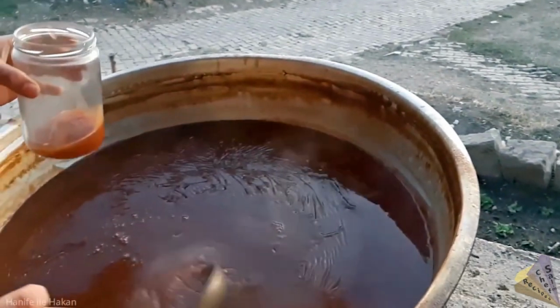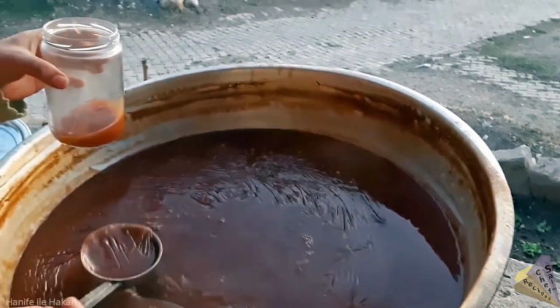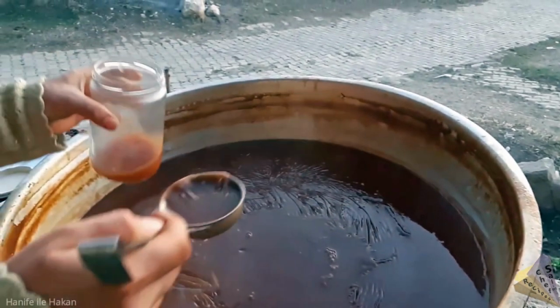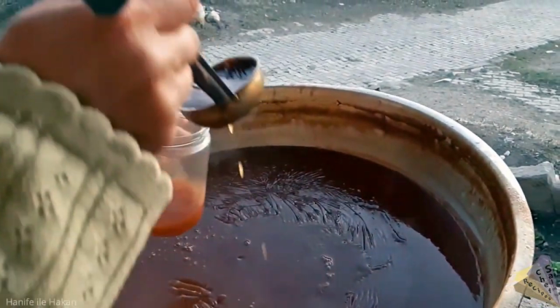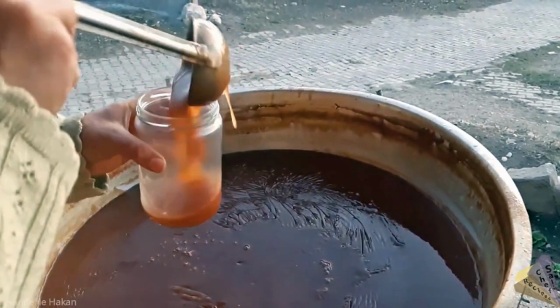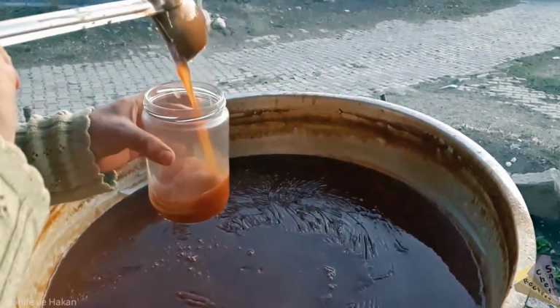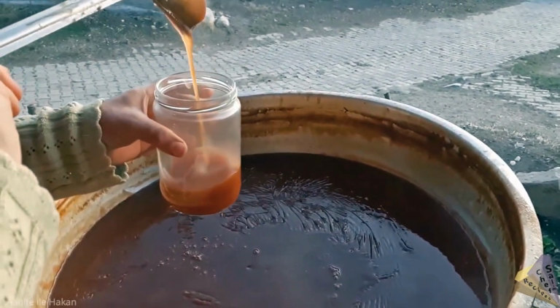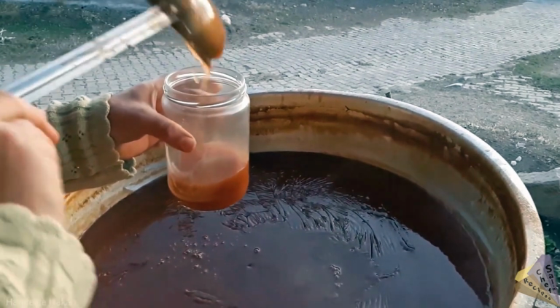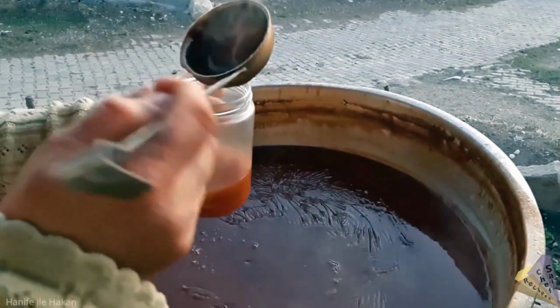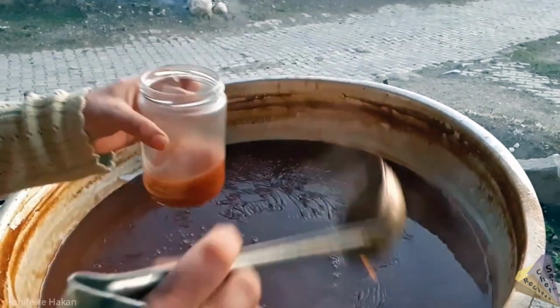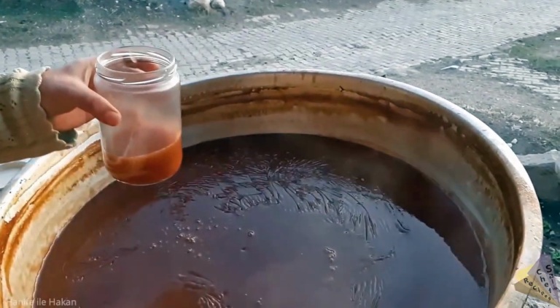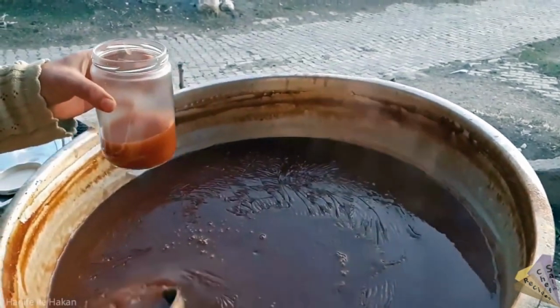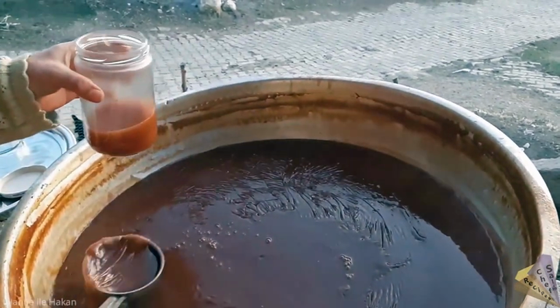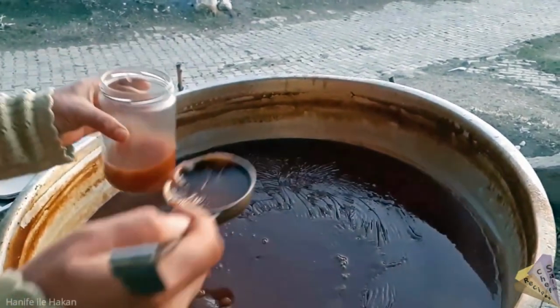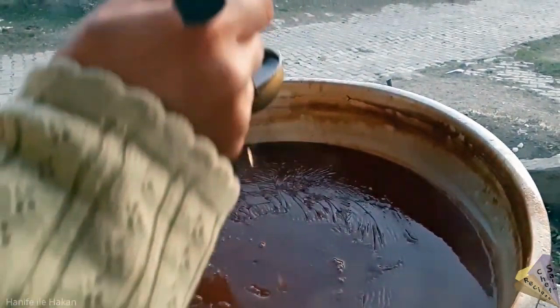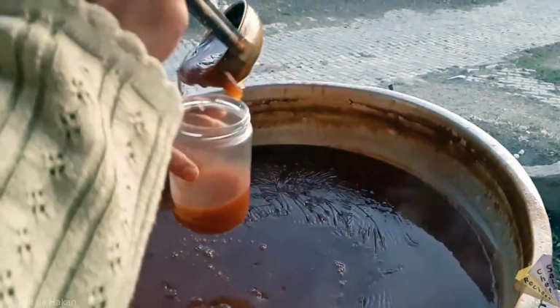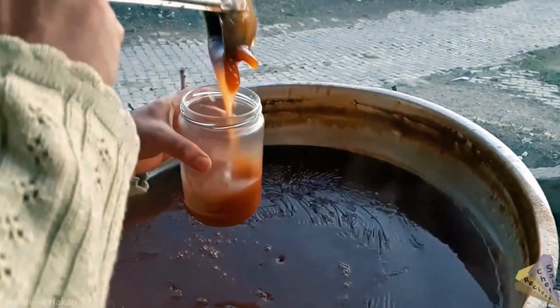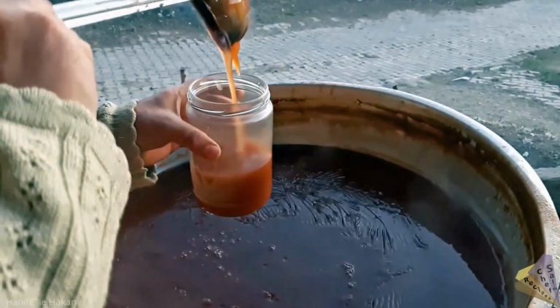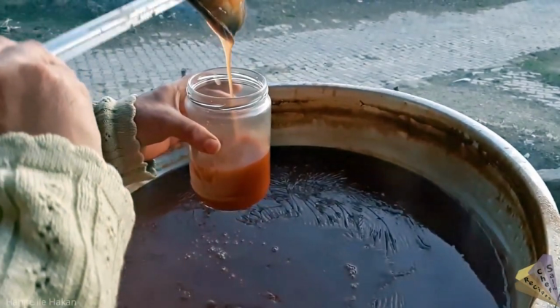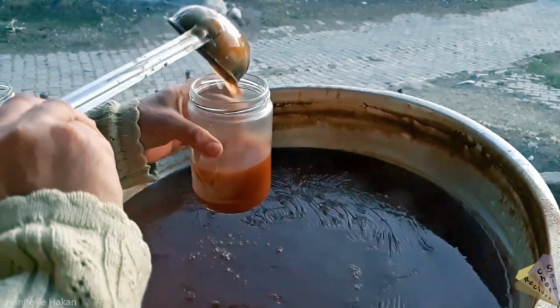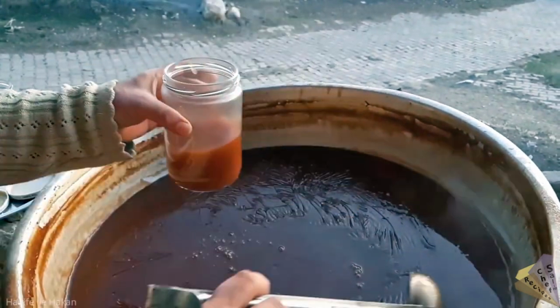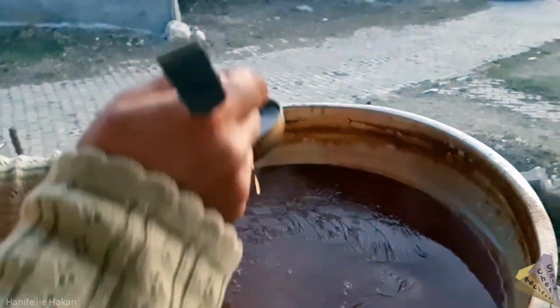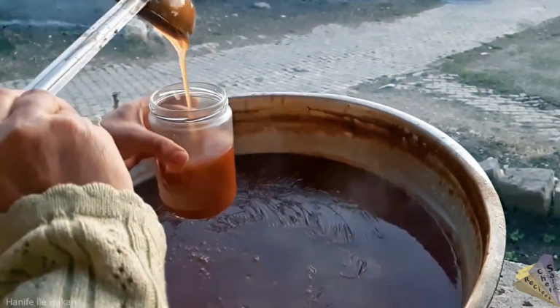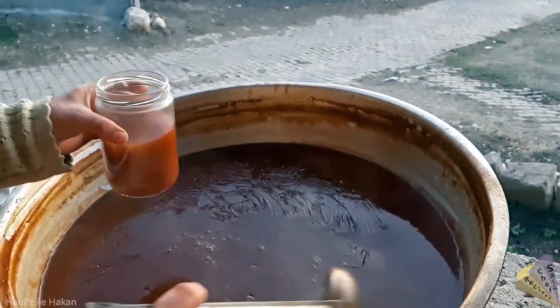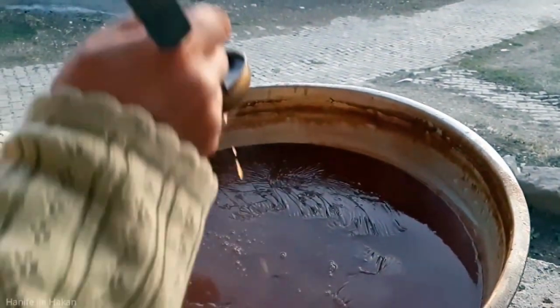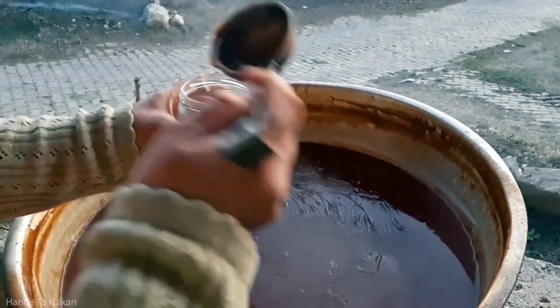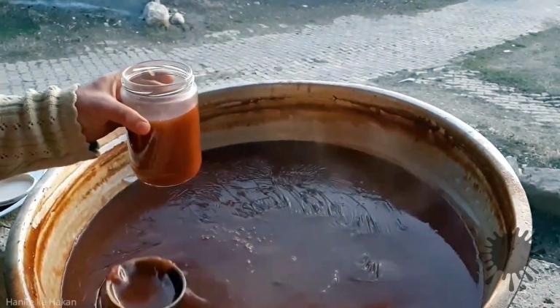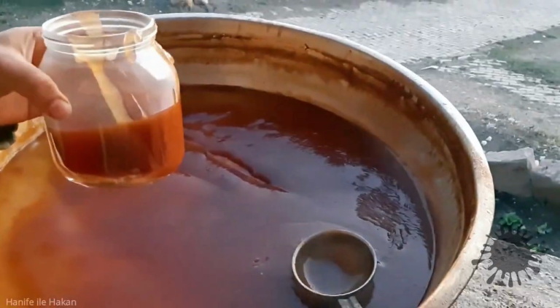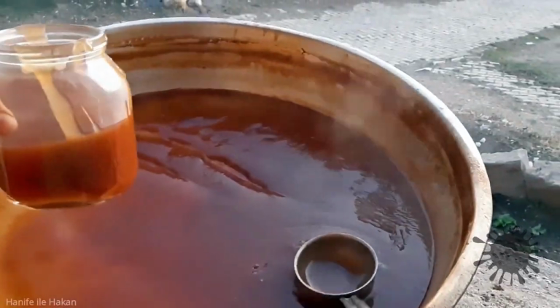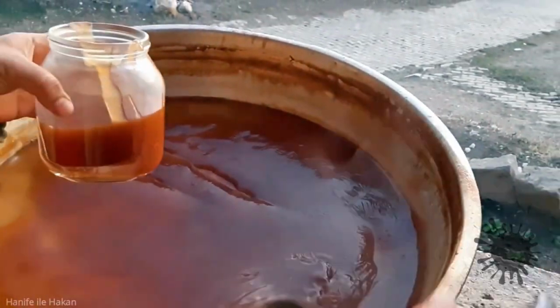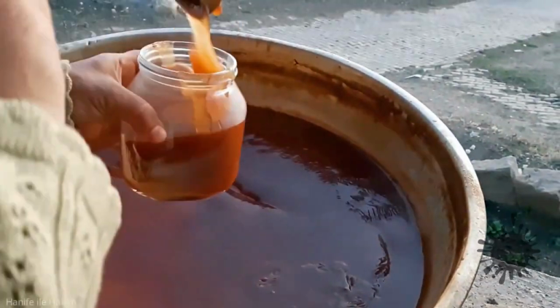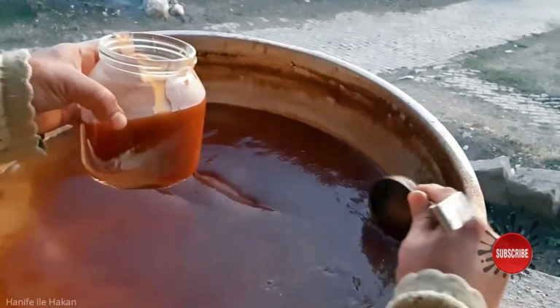It is healthiest to store in glass jars — you can keep them intact for months. You can get an average of 6 kg of apple molasses from 60 kg of apples.